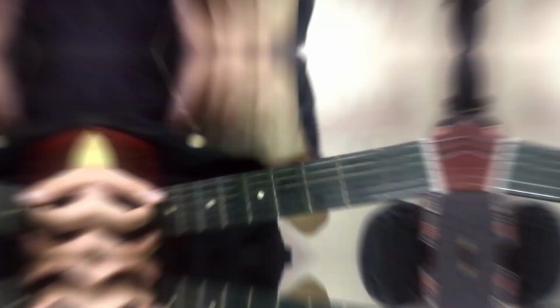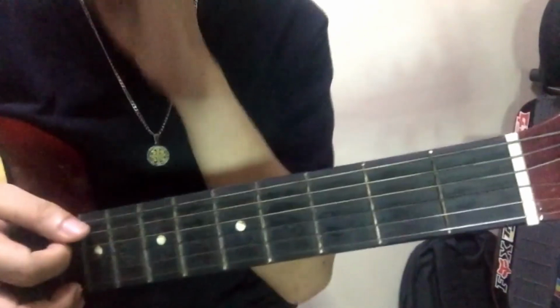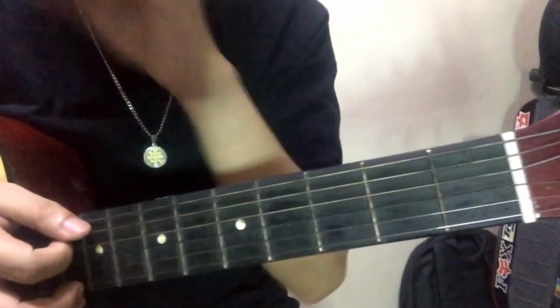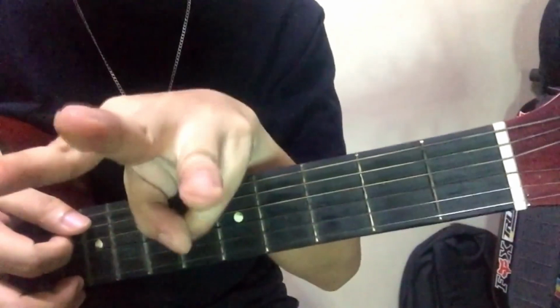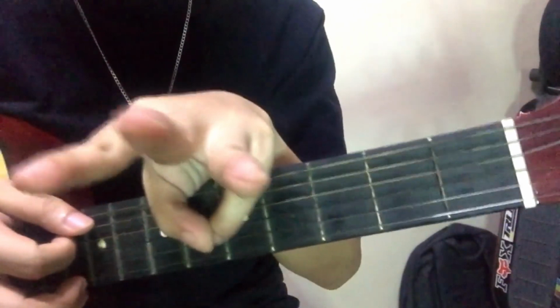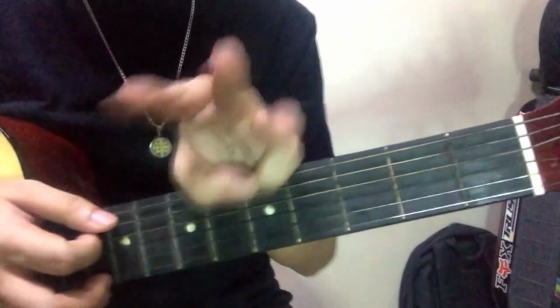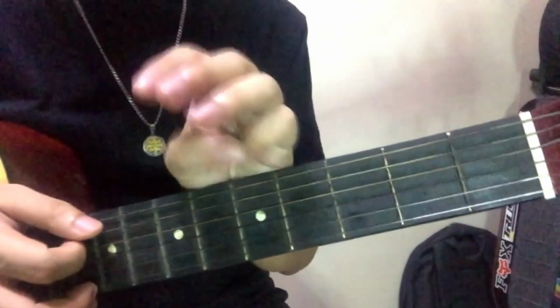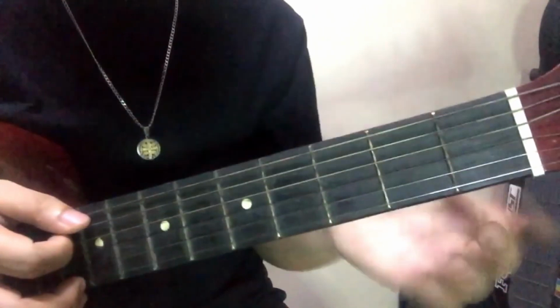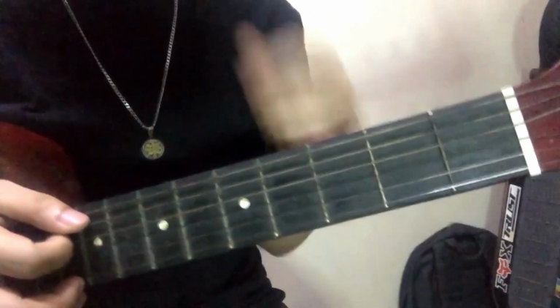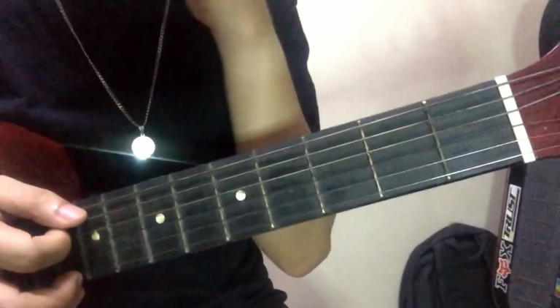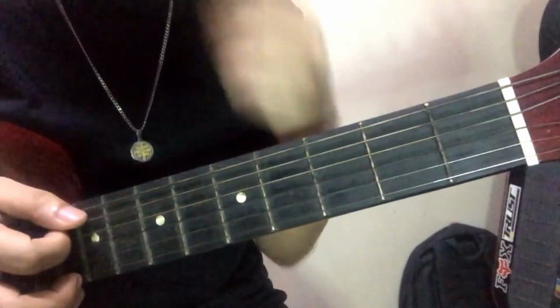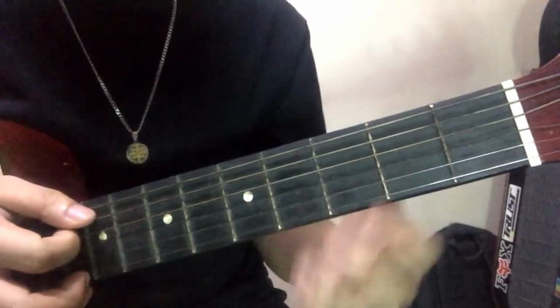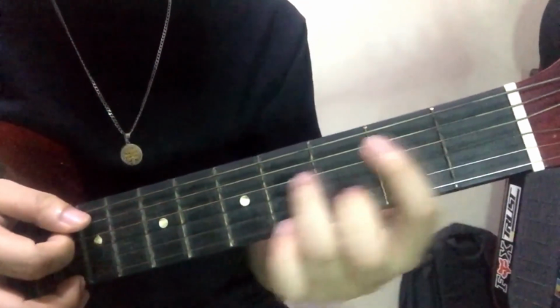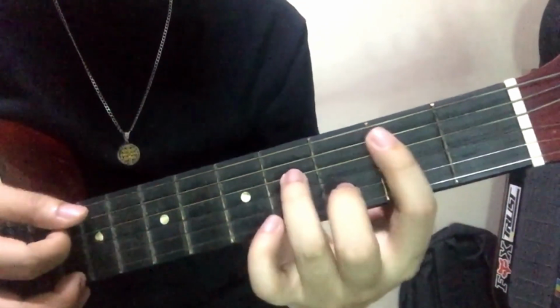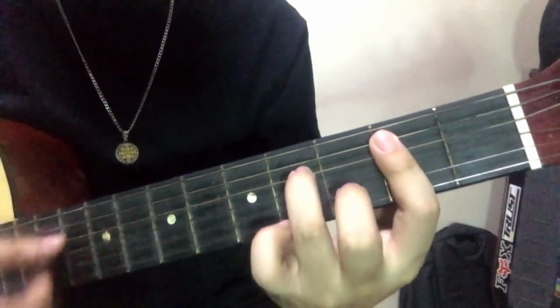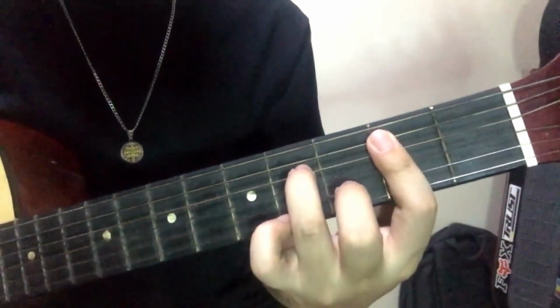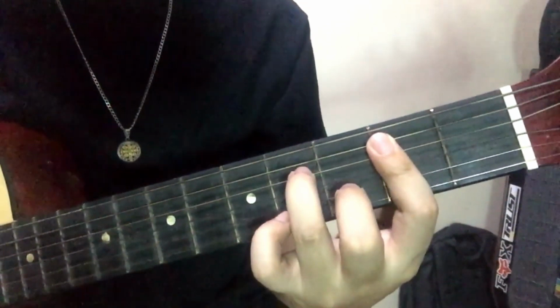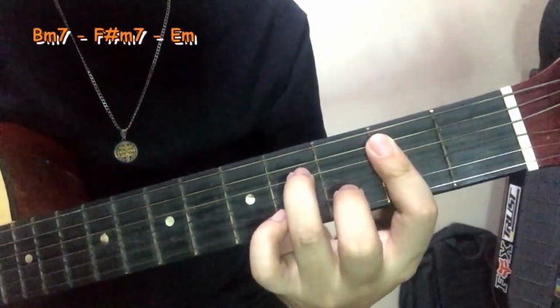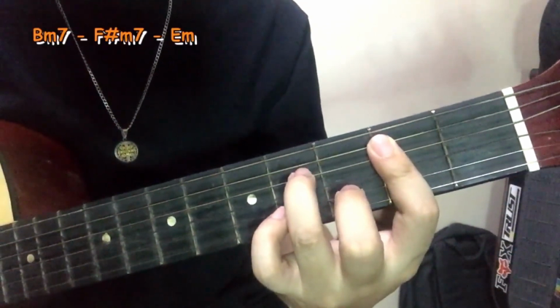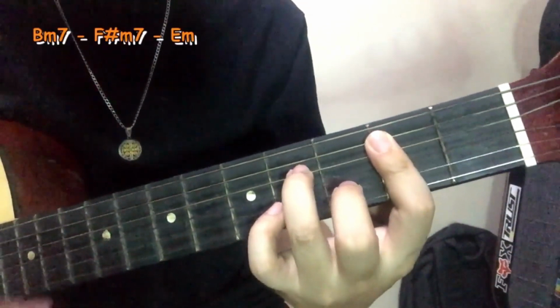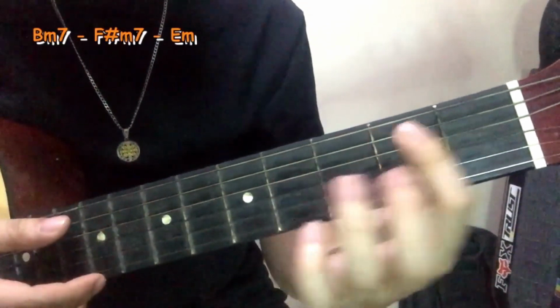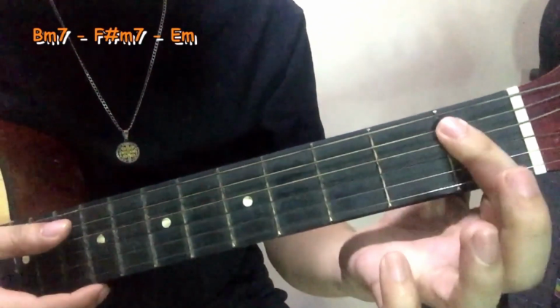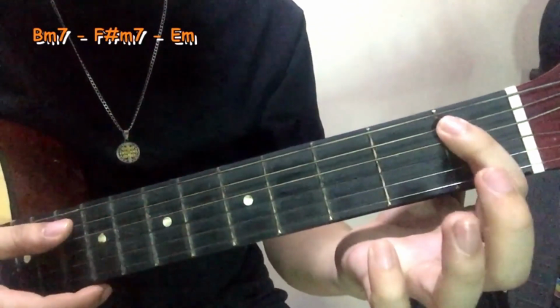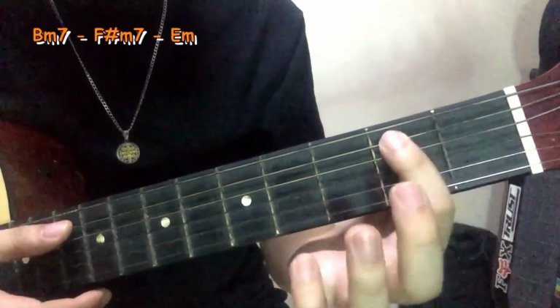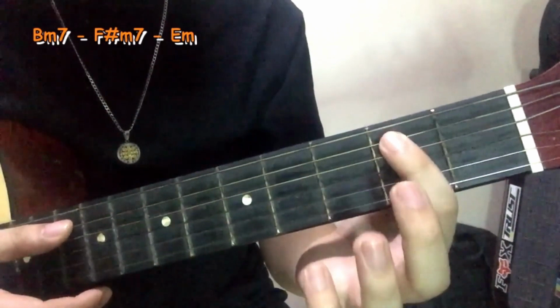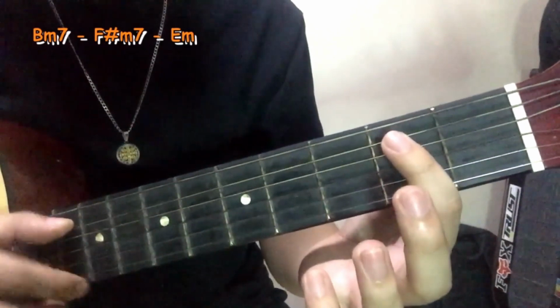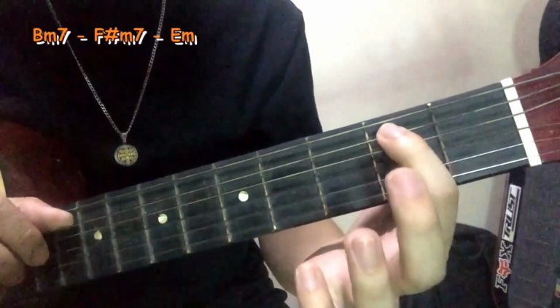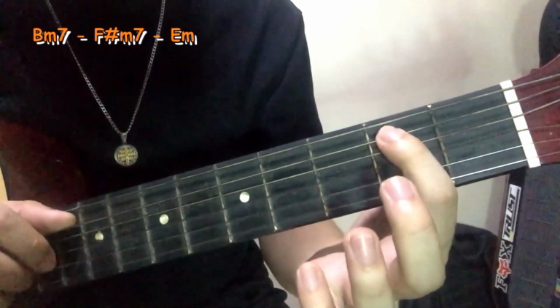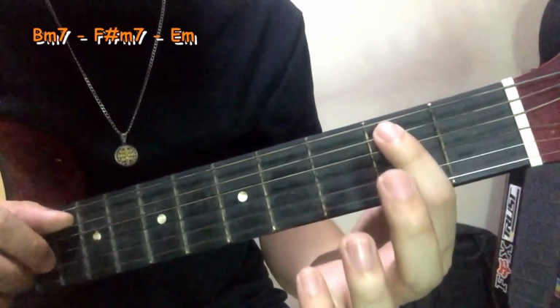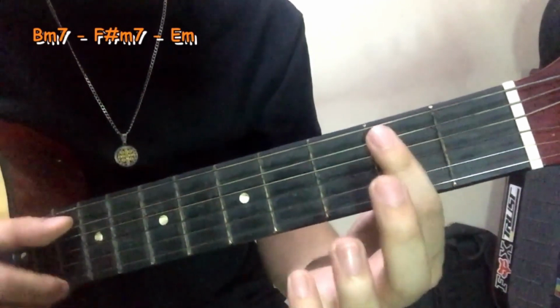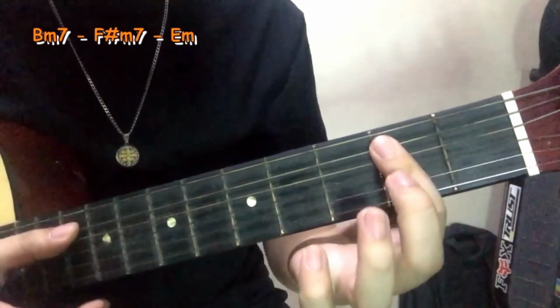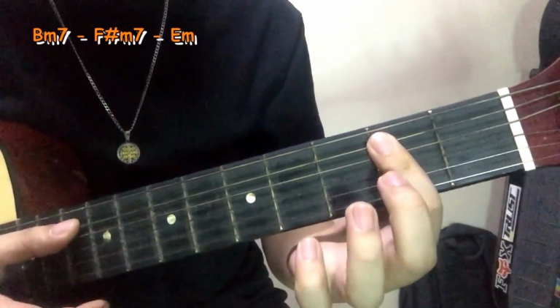Okay, so meron lang ito tatlong chord mga lods. Standard tuning tayo, and then ang unang chord is B Minor 7. So B Minor 7 na sa 2nd fret. Peep string 5, 4, 3, 2, 1 string.